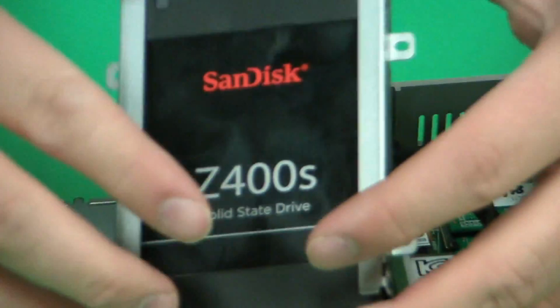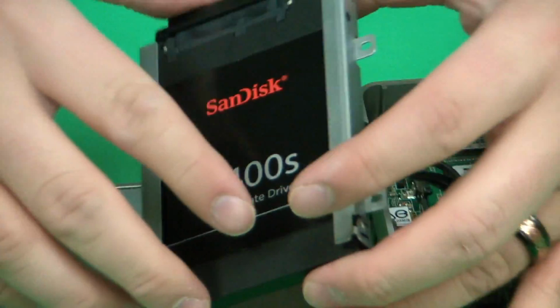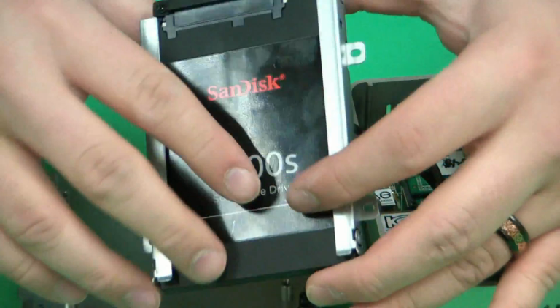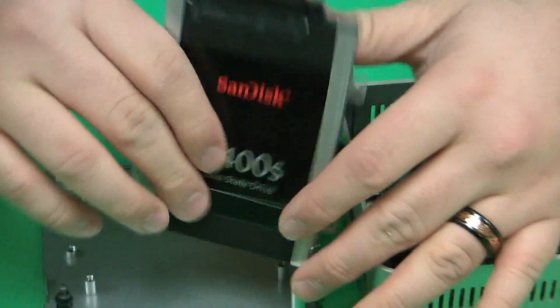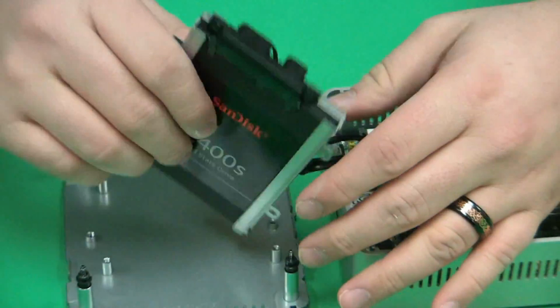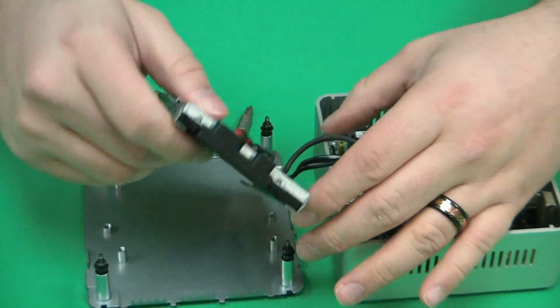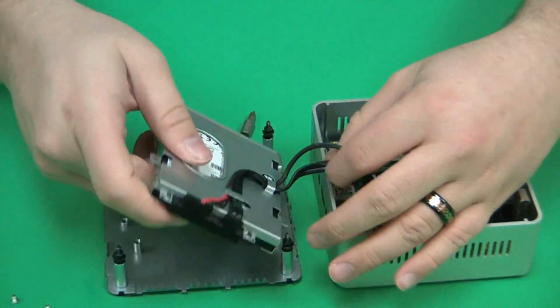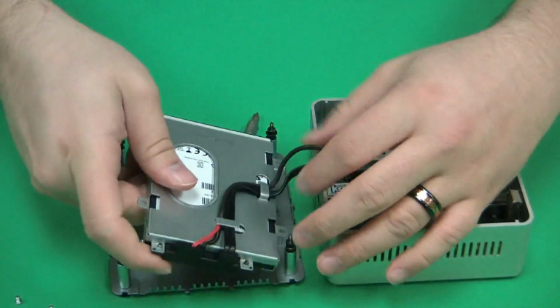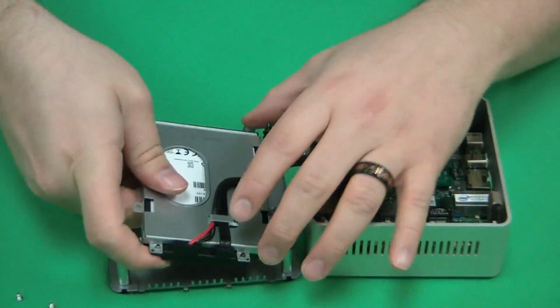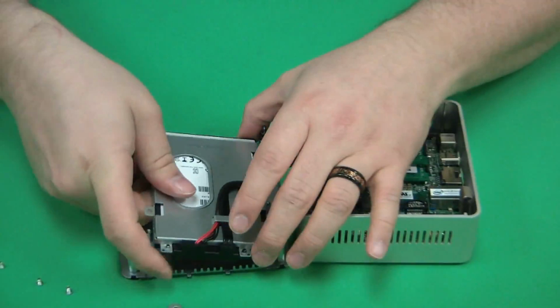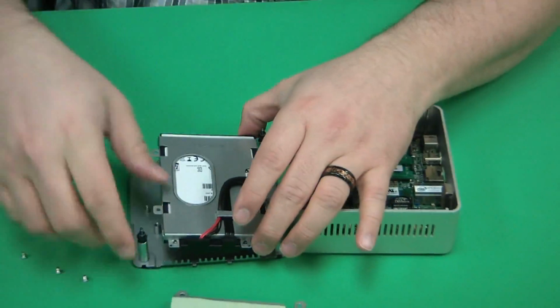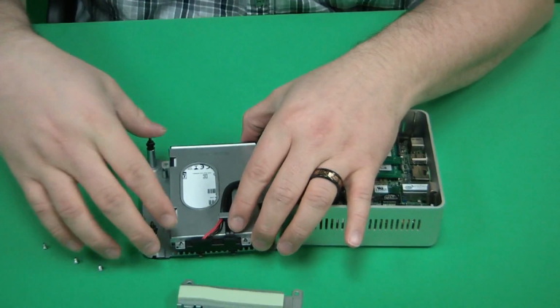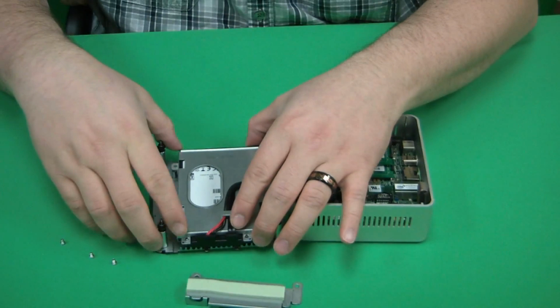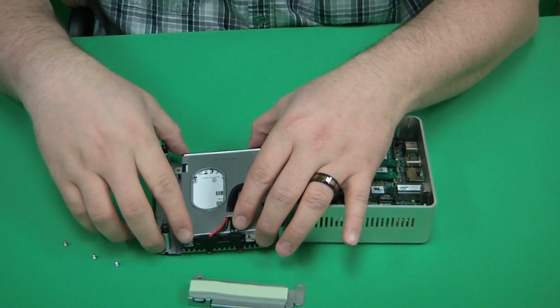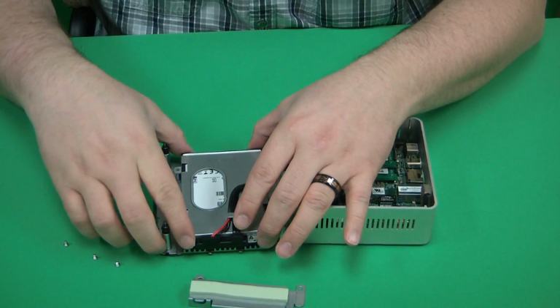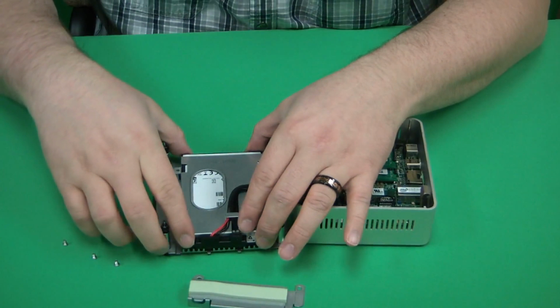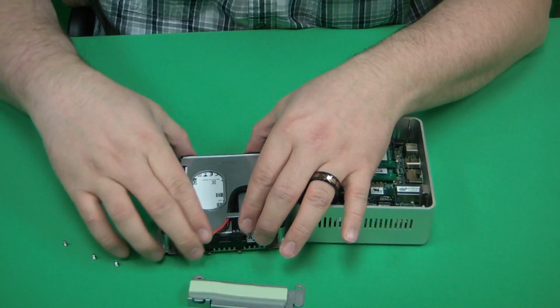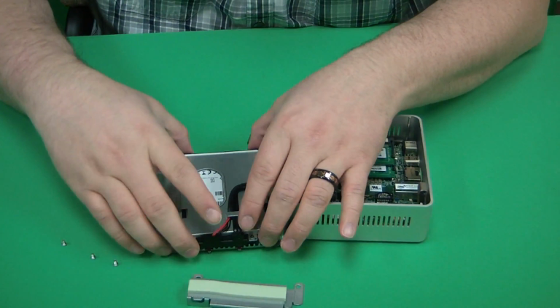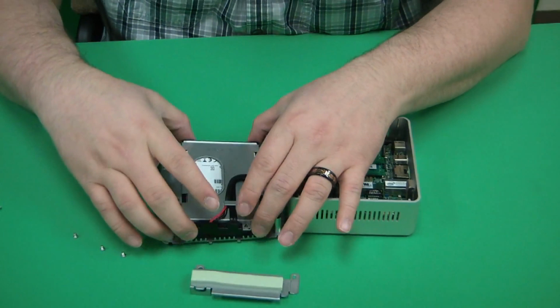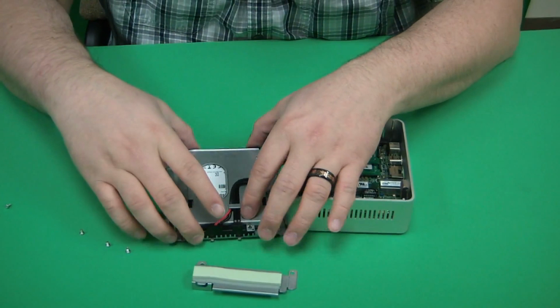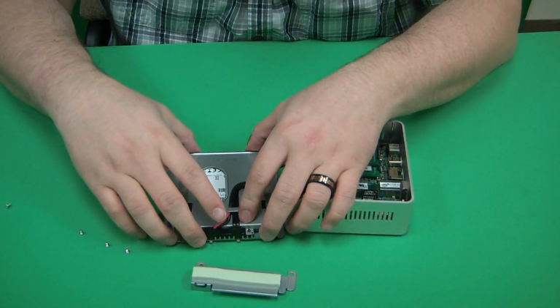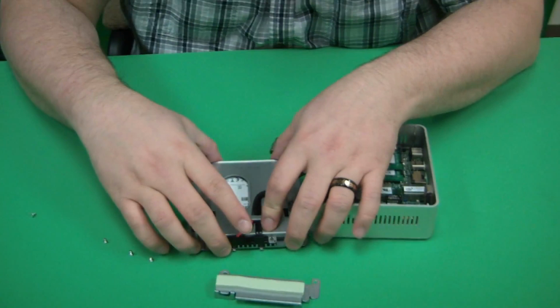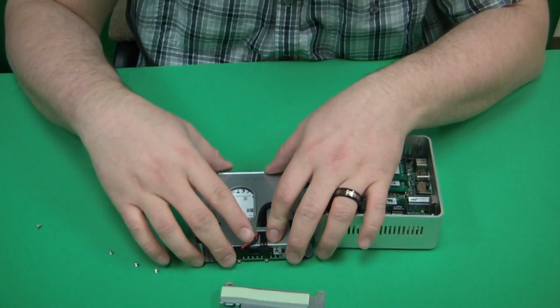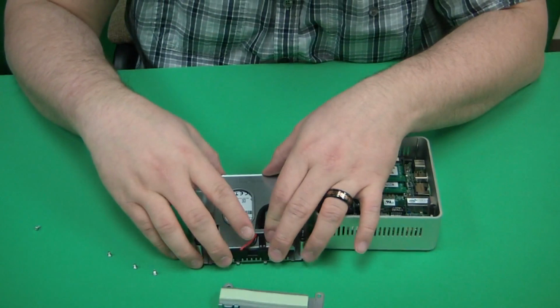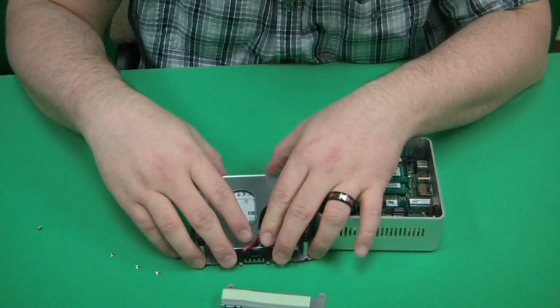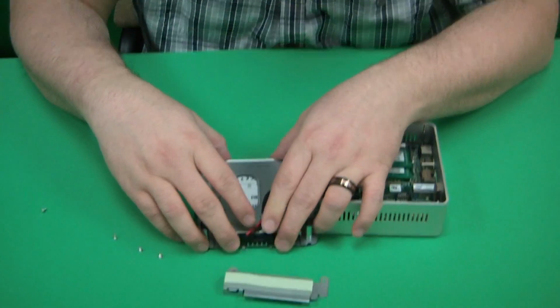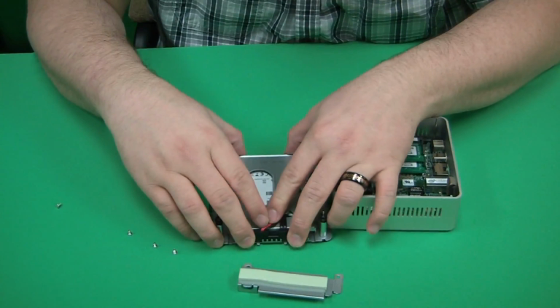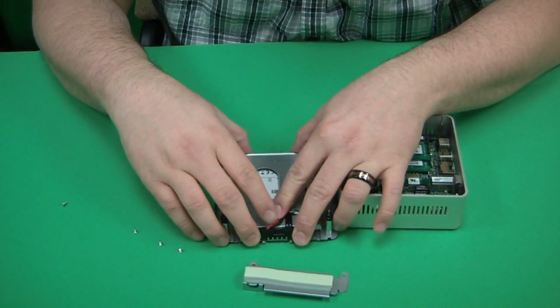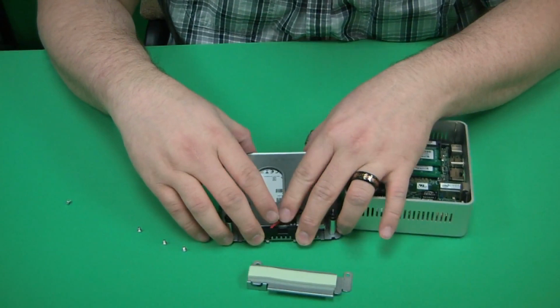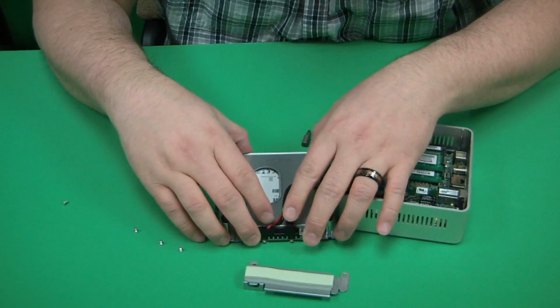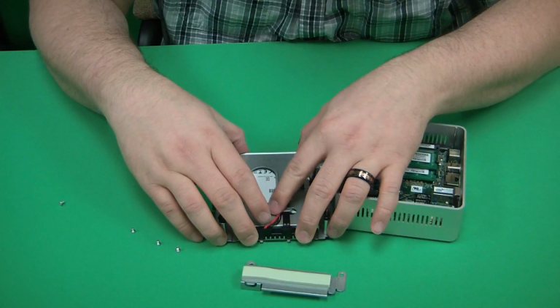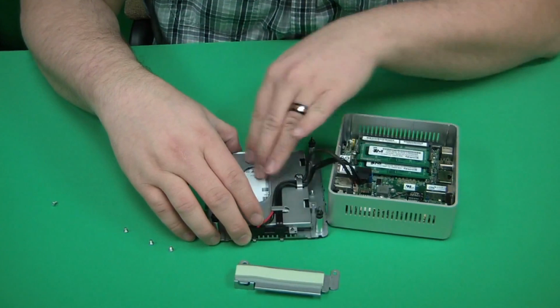When you're done, just flip it back around and reattach it to the bottom plate. Don't forget the guard that we removed earlier.